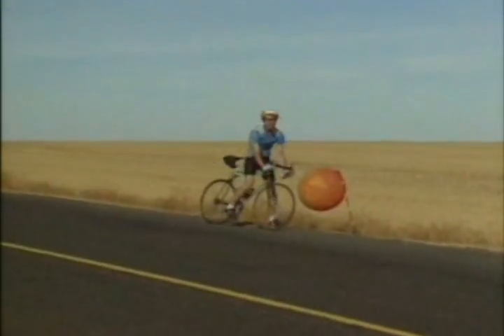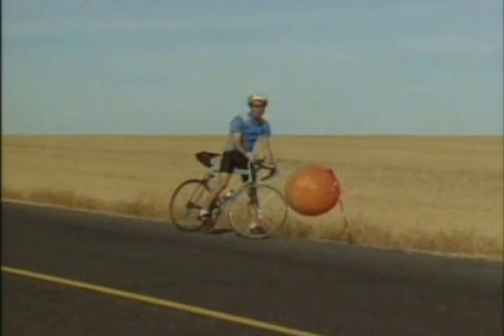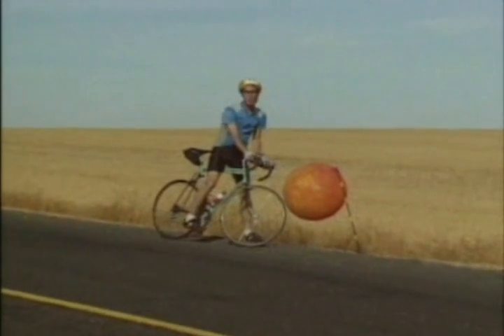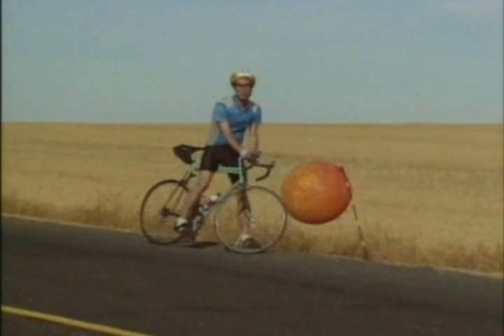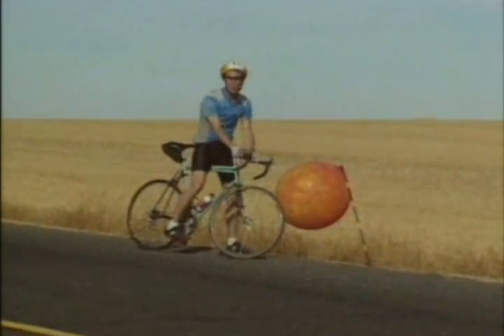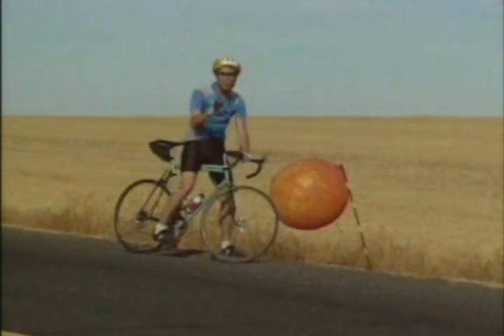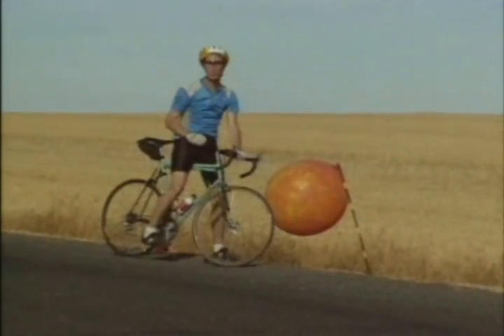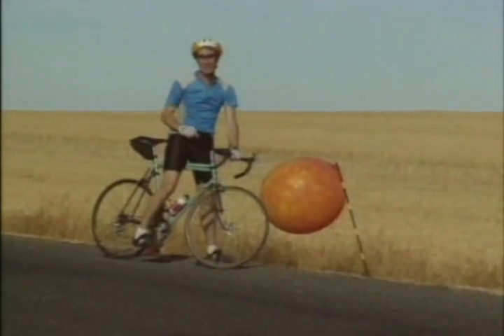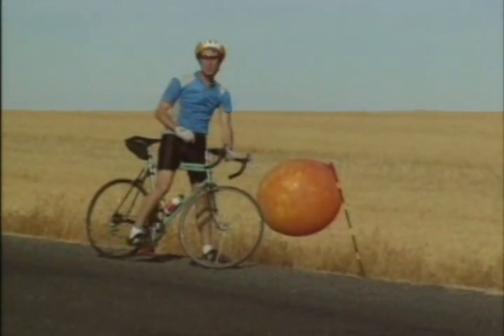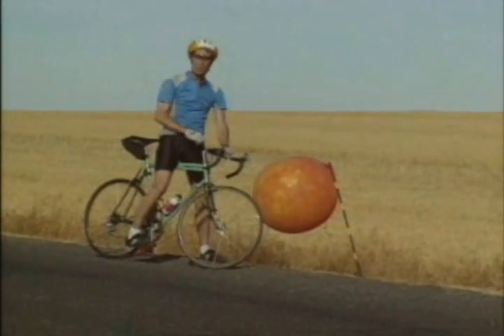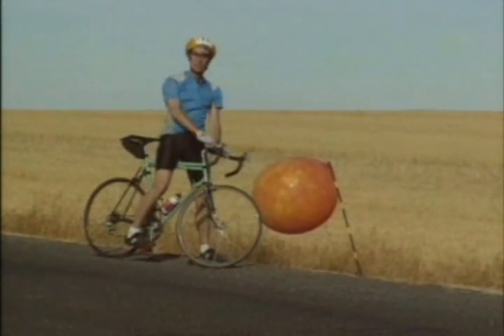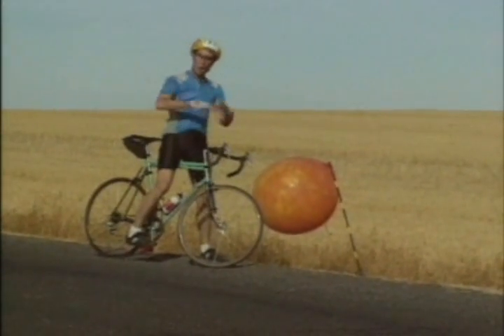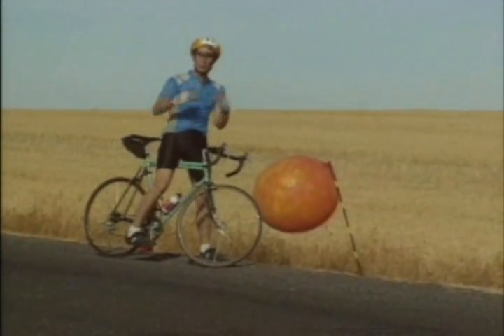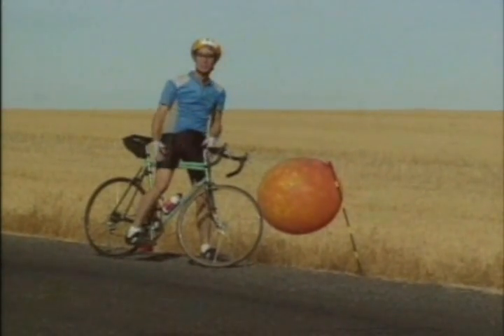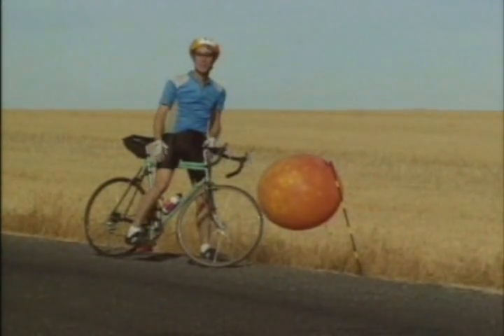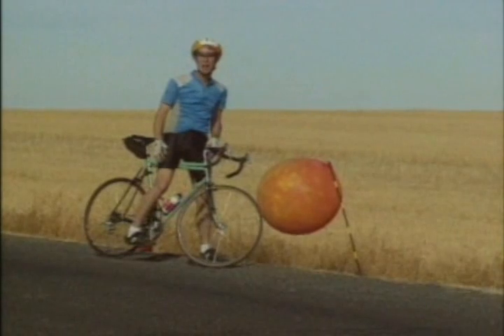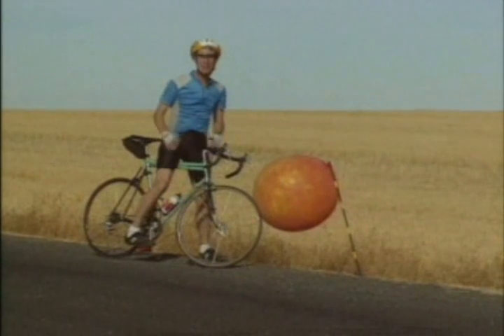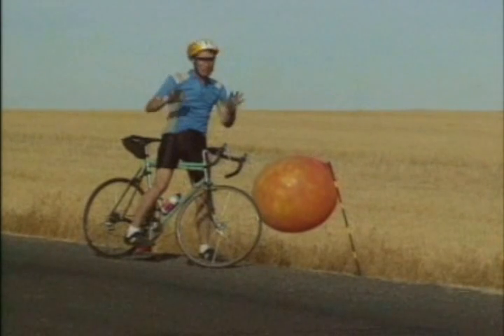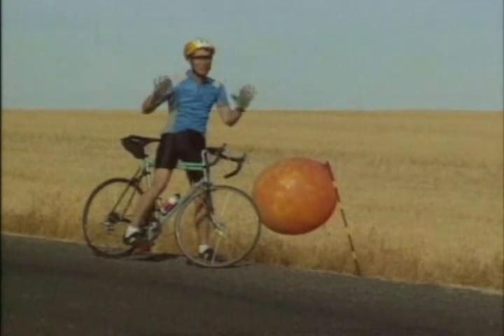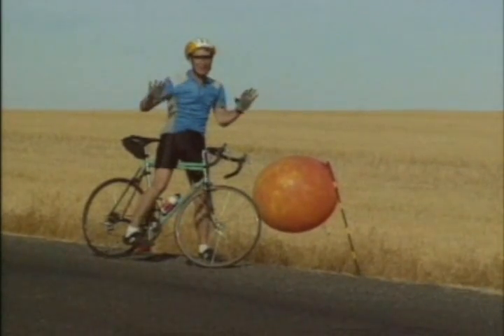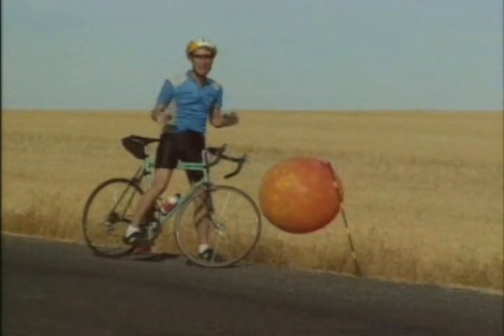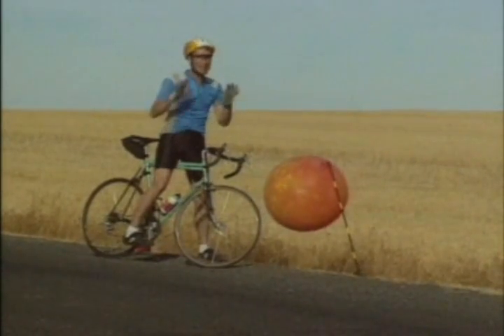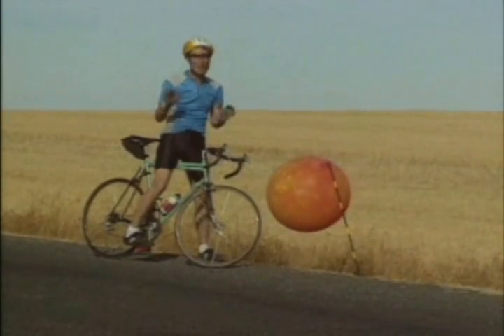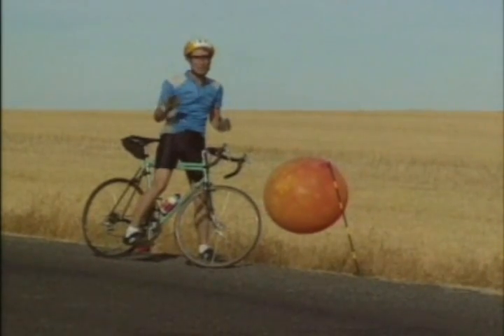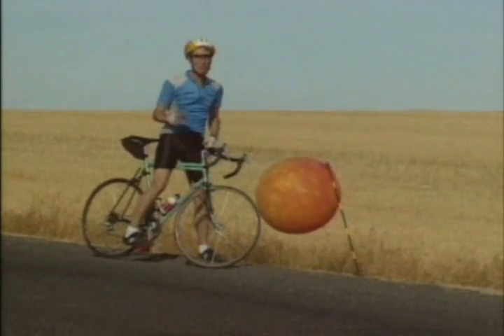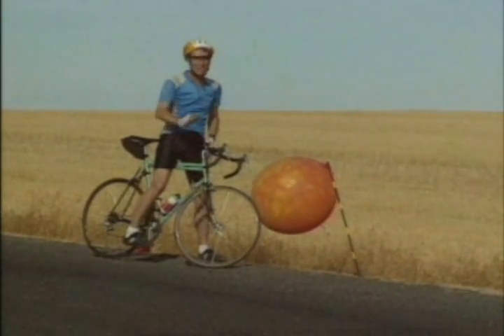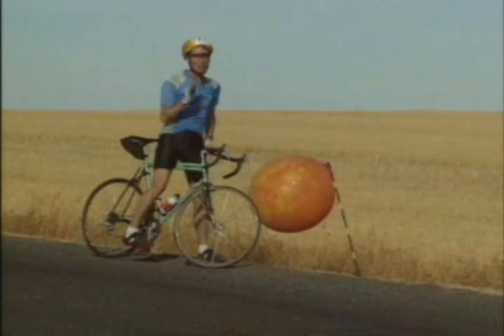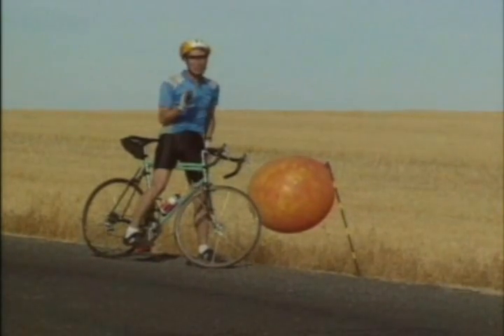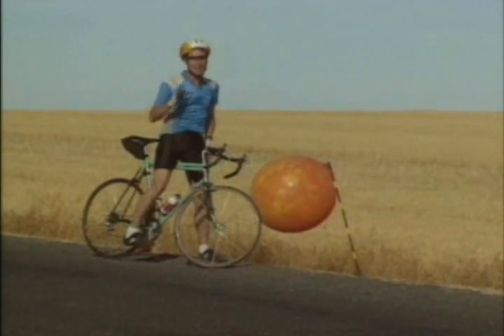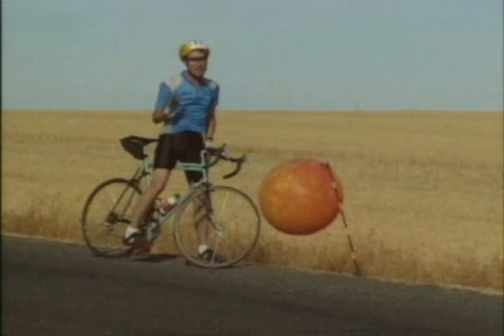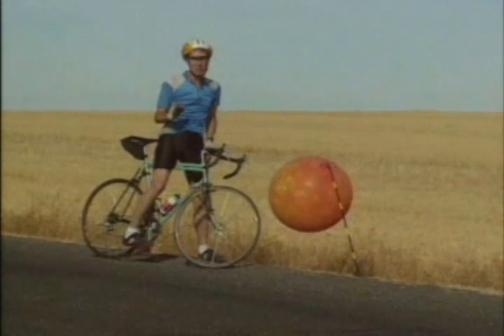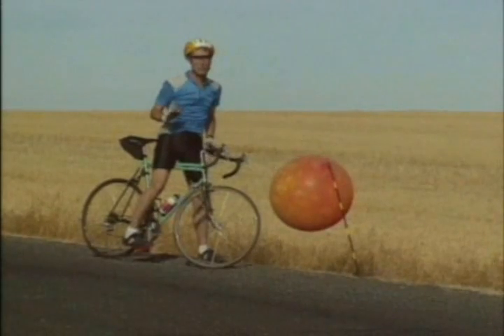When we show models or pictures of the planets, we usually show all of the planets at the same time. But with the real planets, it's very hard to do, because the real planets have a lot of space between them.